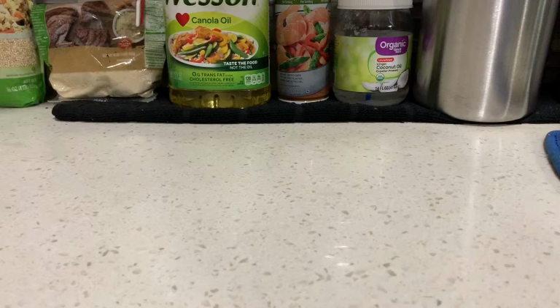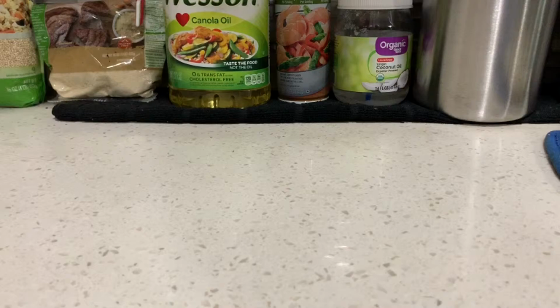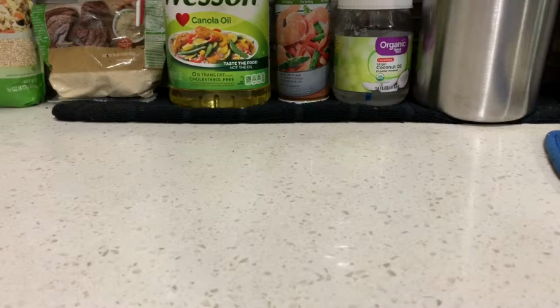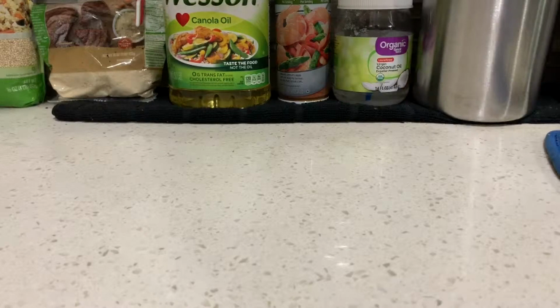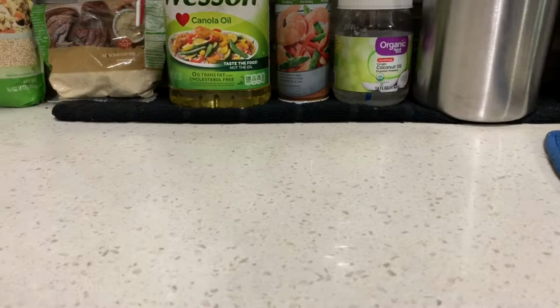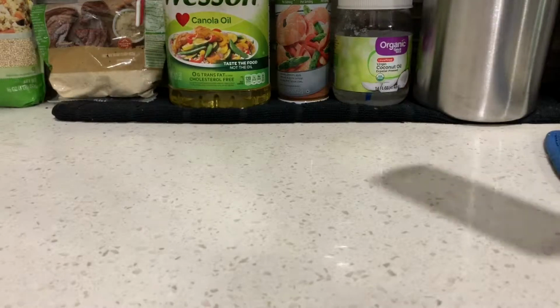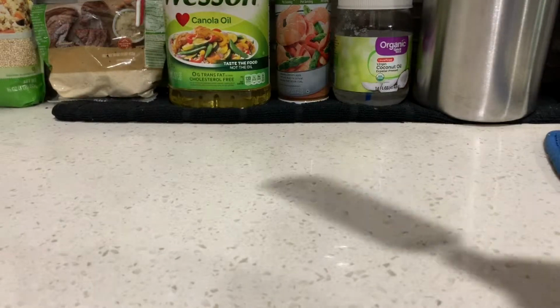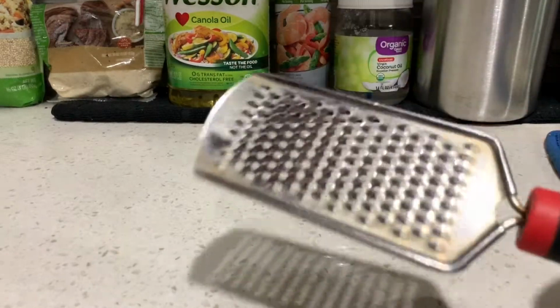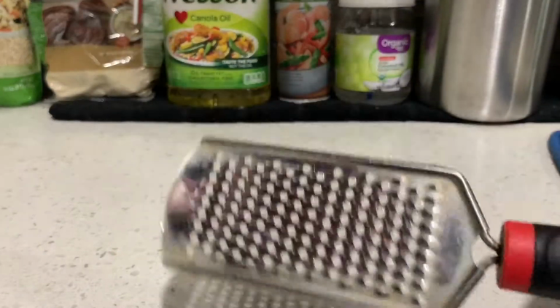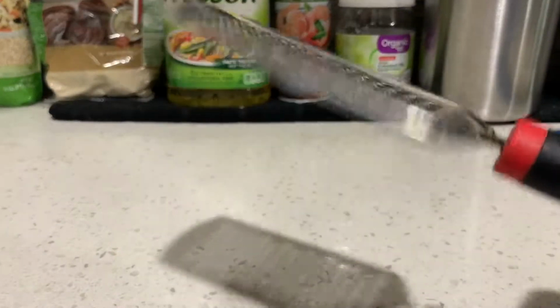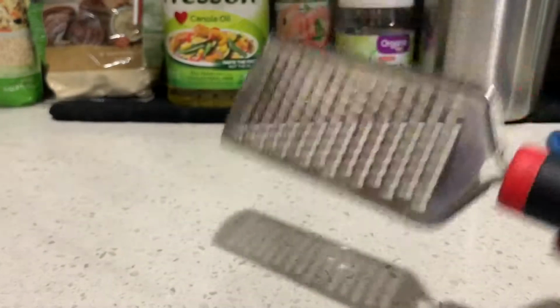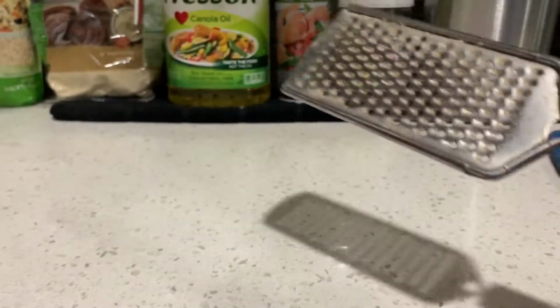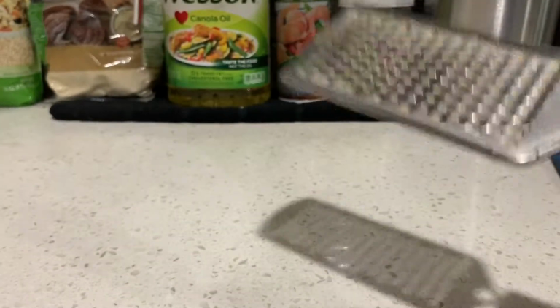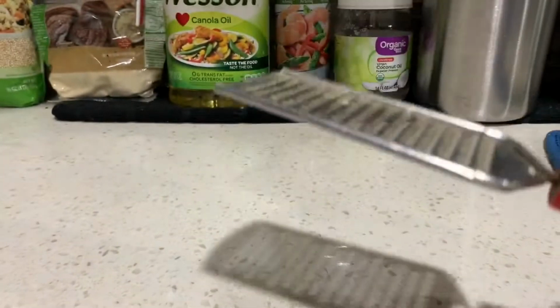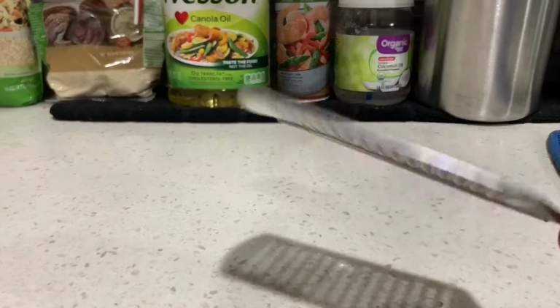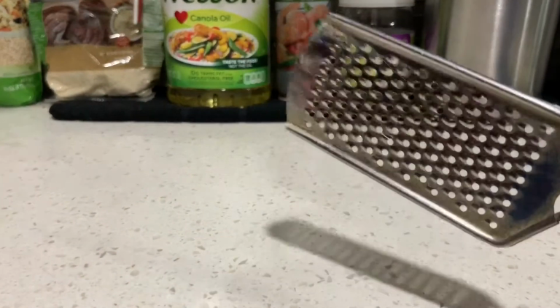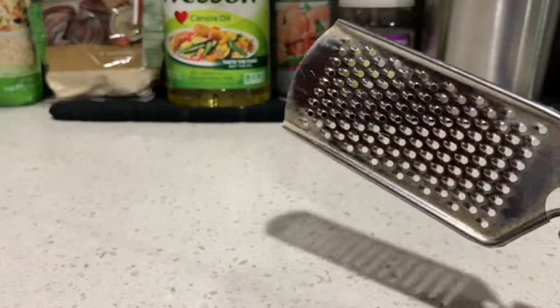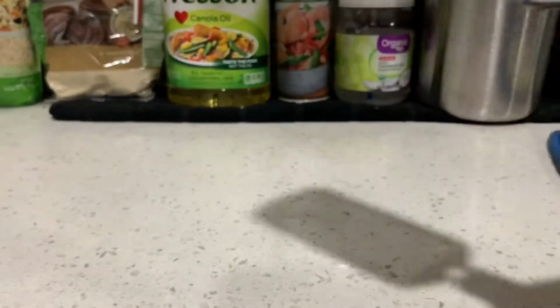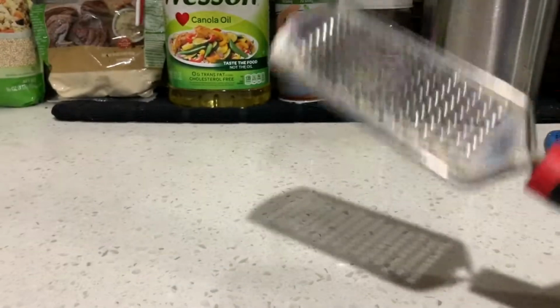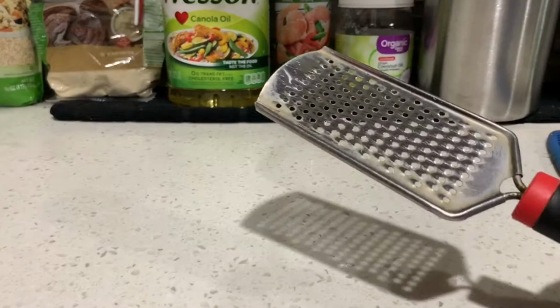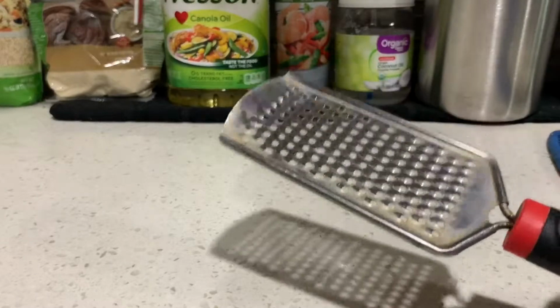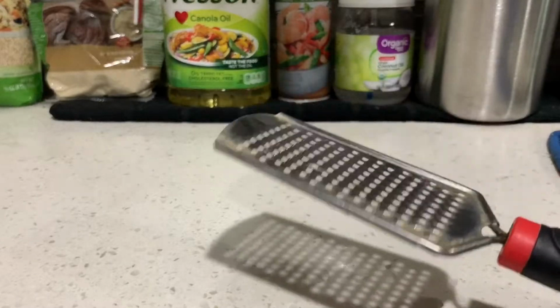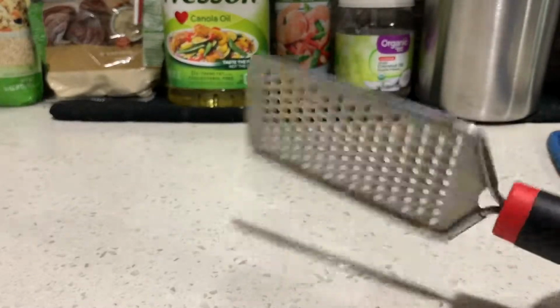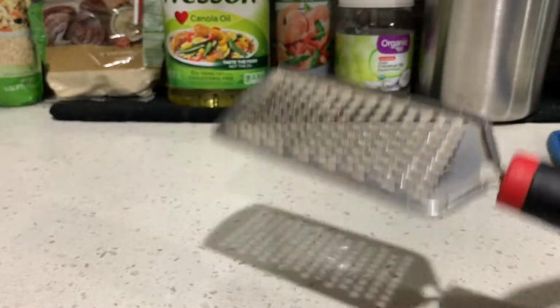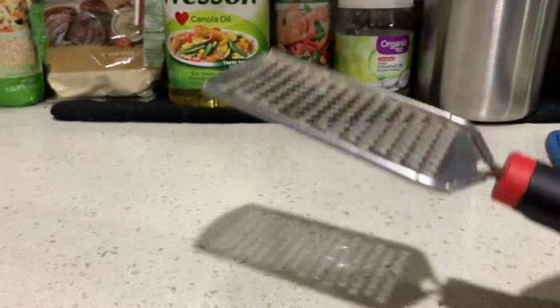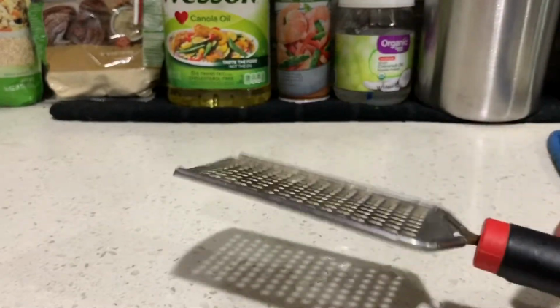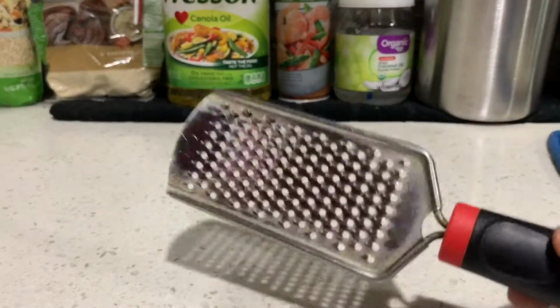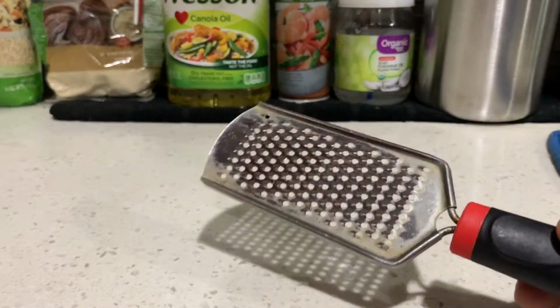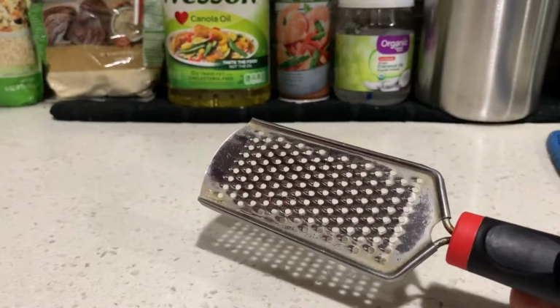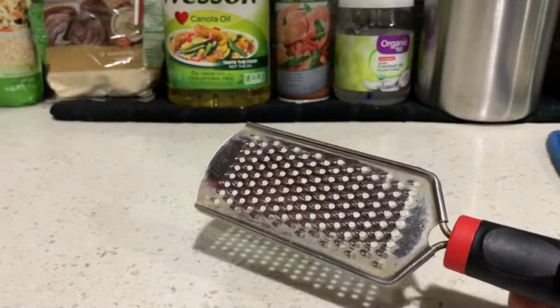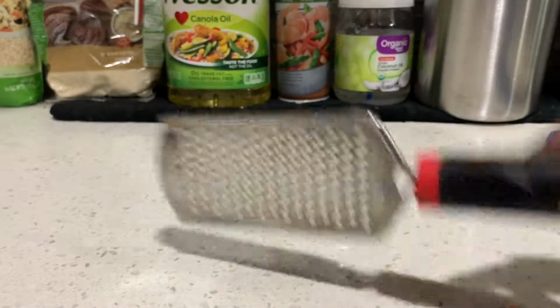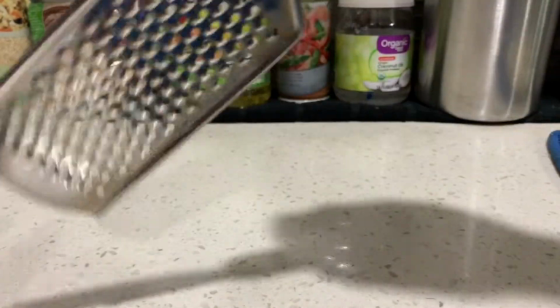Hello viewers, today I'm going to show you some cooking gadgets you might want to have — and keep — in your kitchen. These are very helpful.